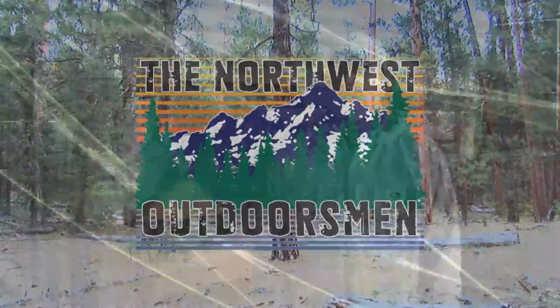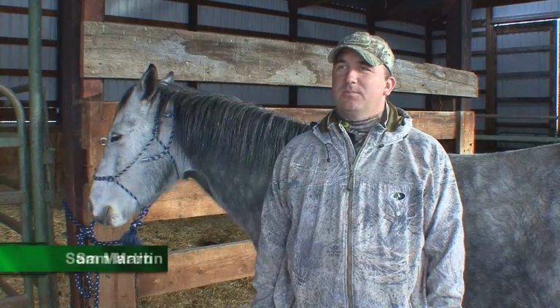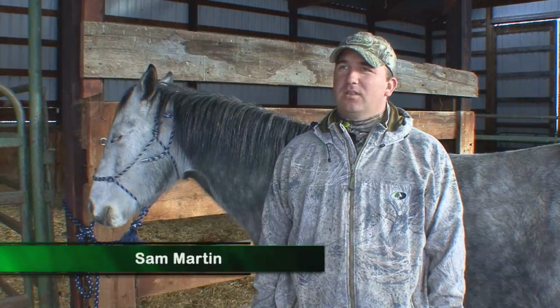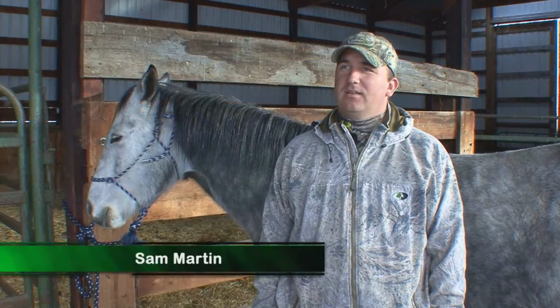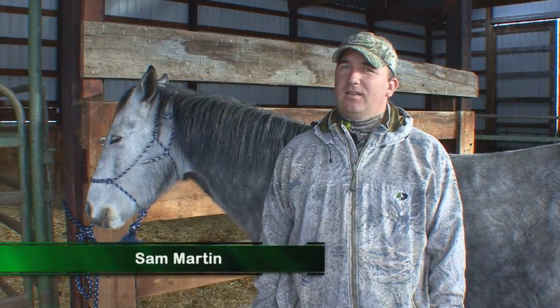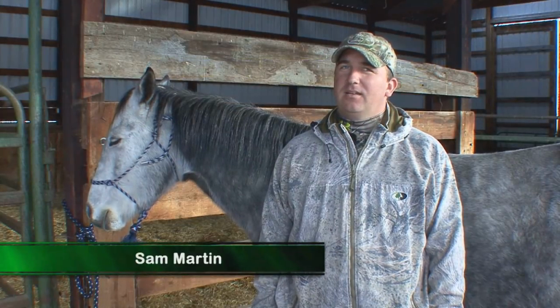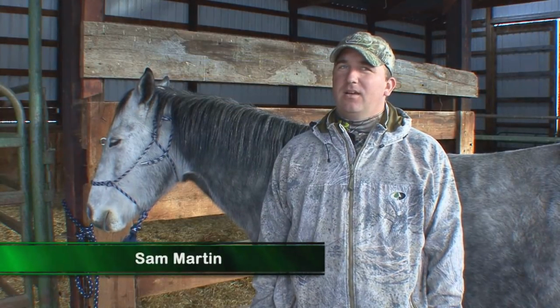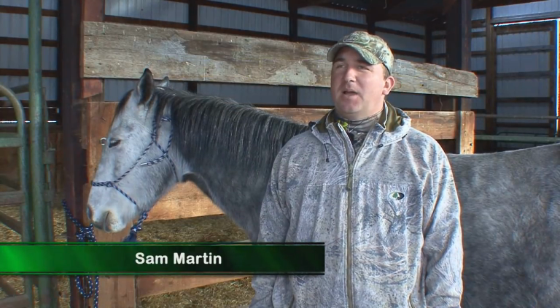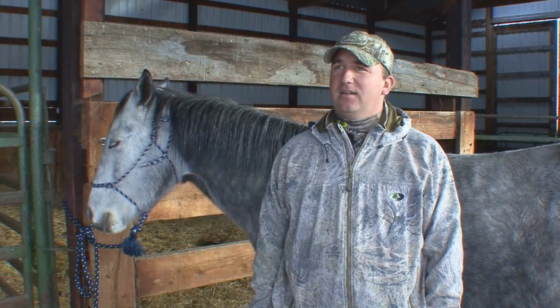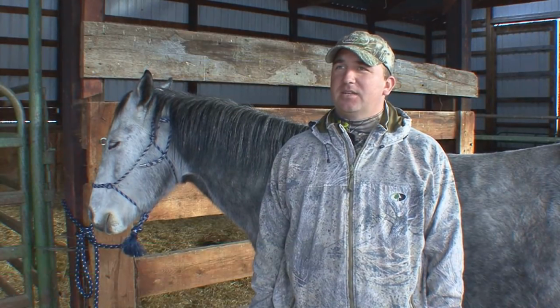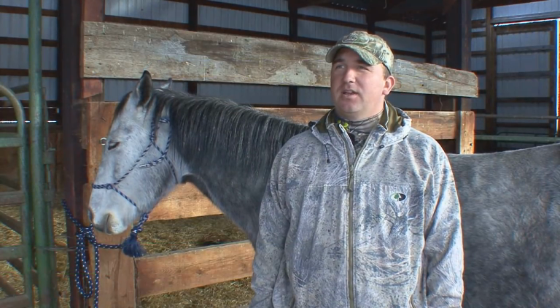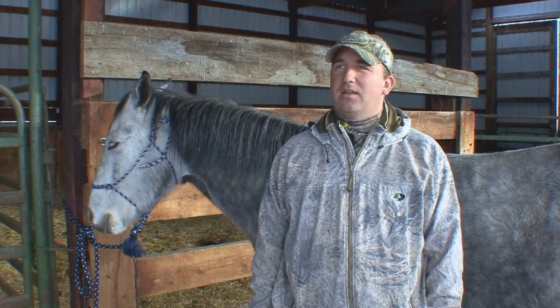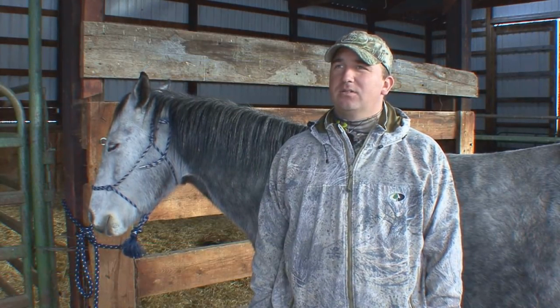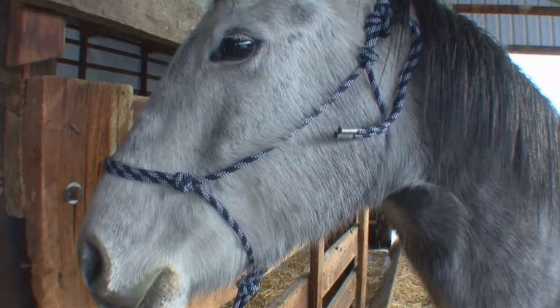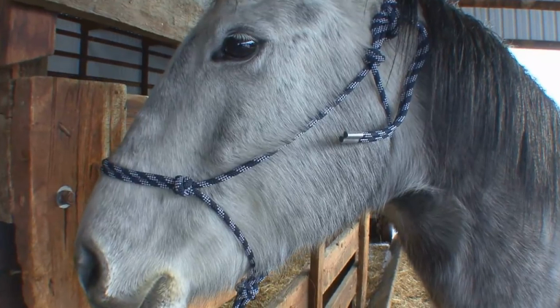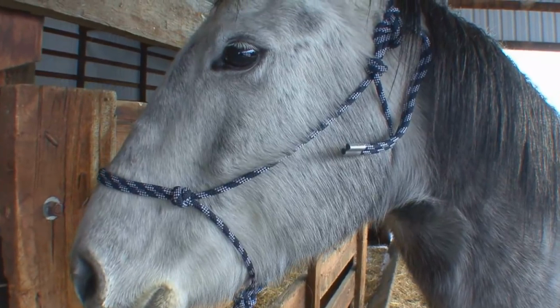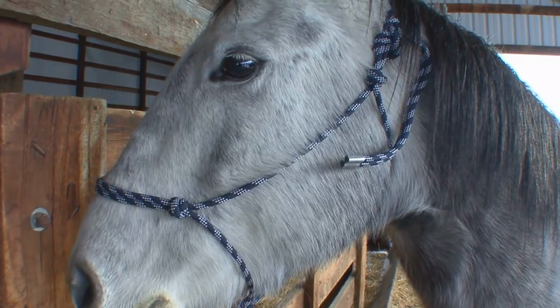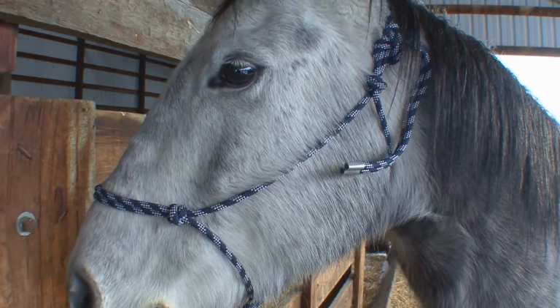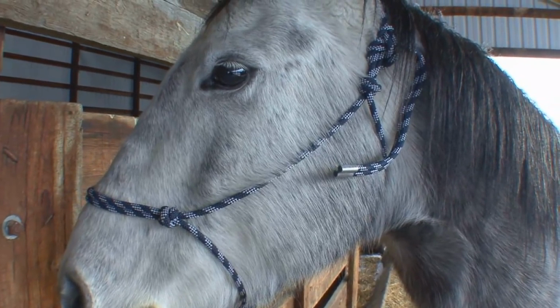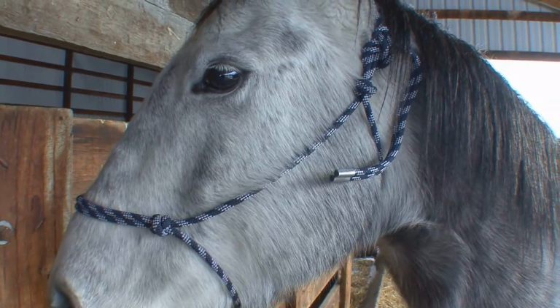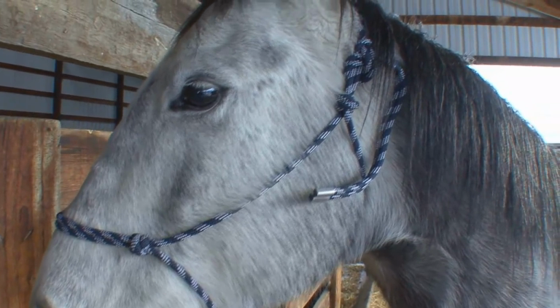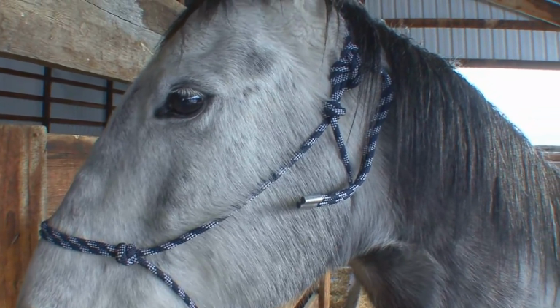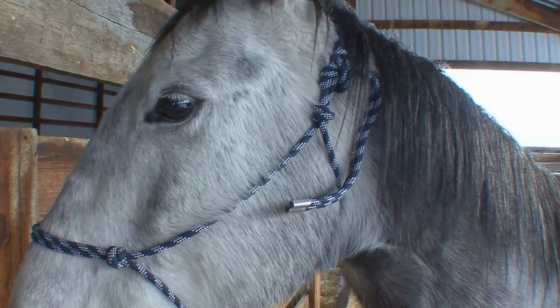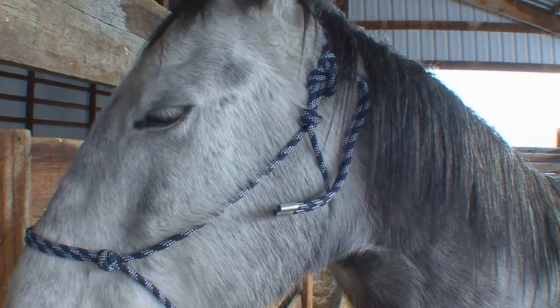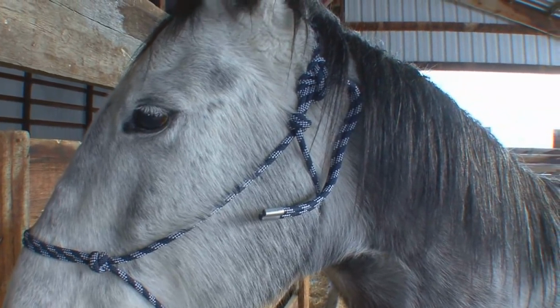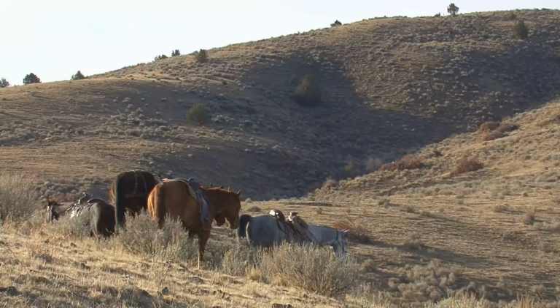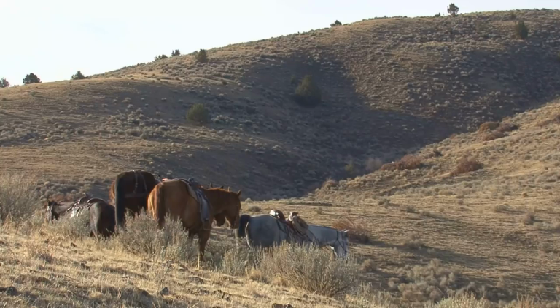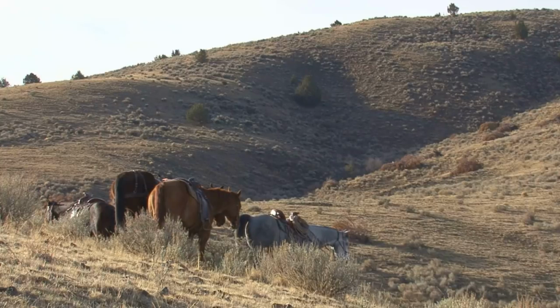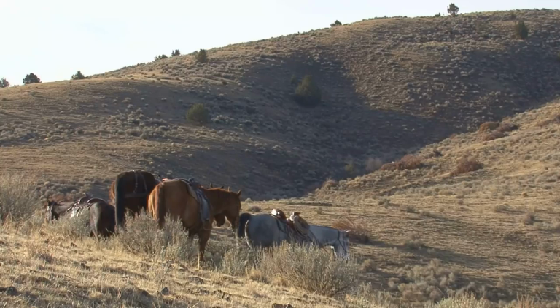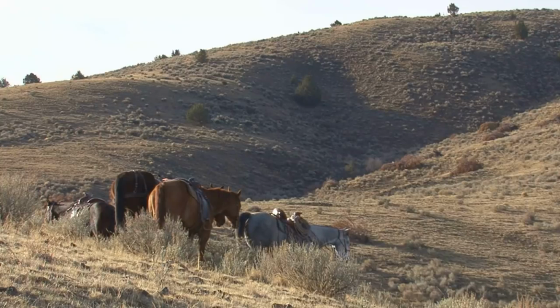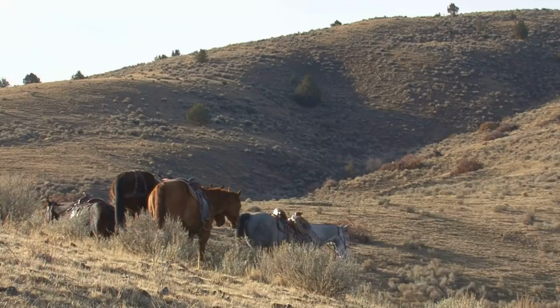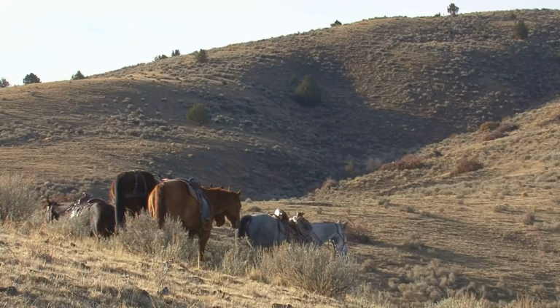The most important thing in horseback hunting is making sure you have the right horse. You want a horse that's calm and has no problem — not going to spook or anything like that. Because a horse can really ruin a hunt in a hurry real quick.